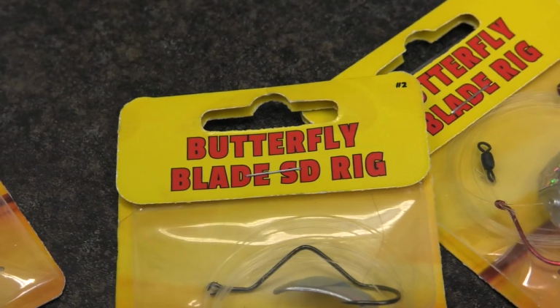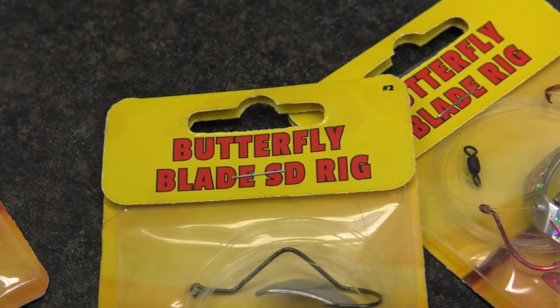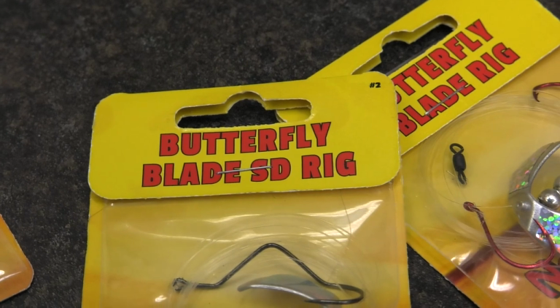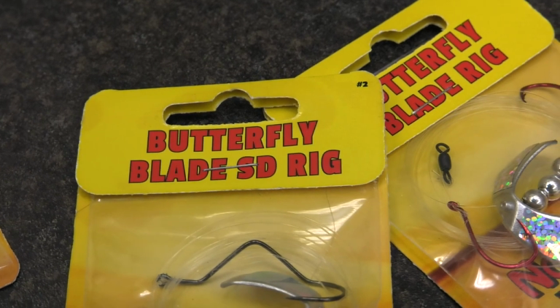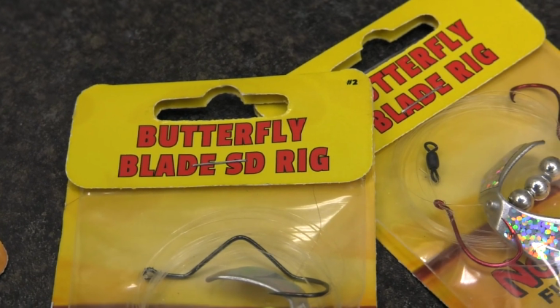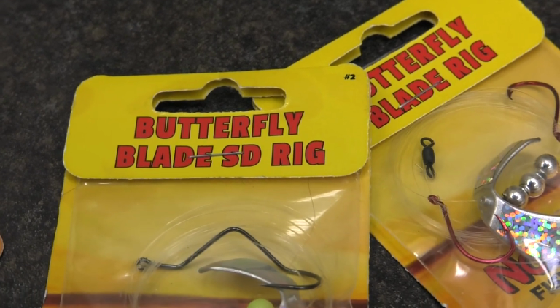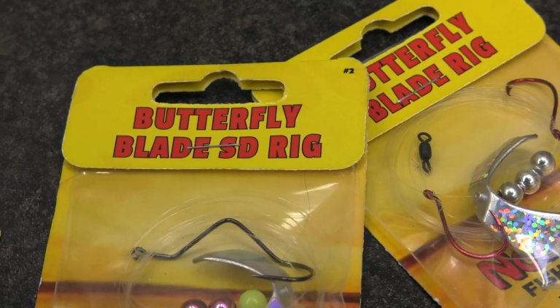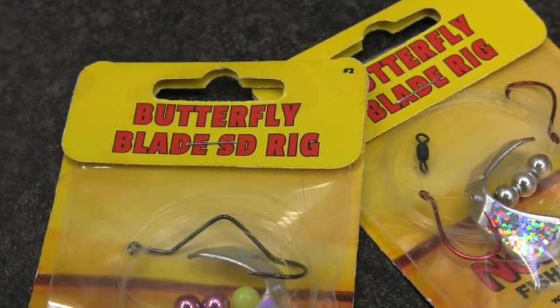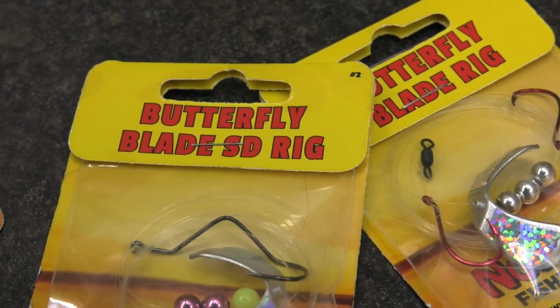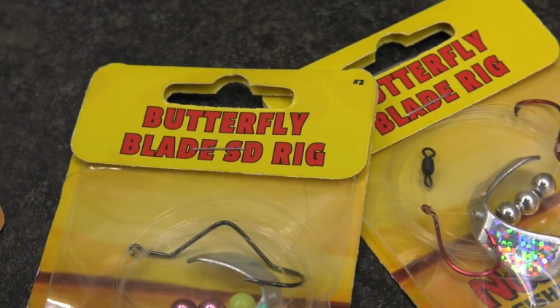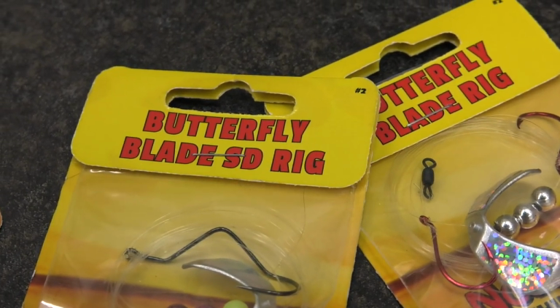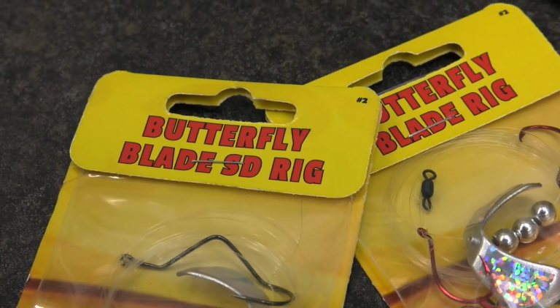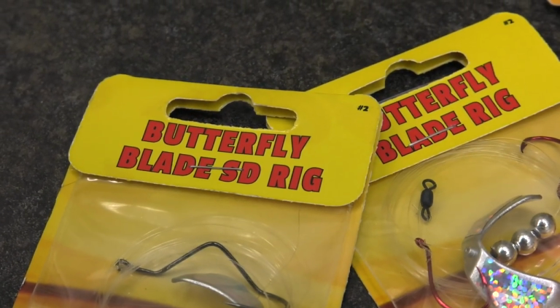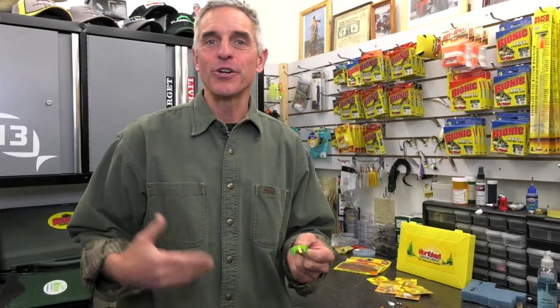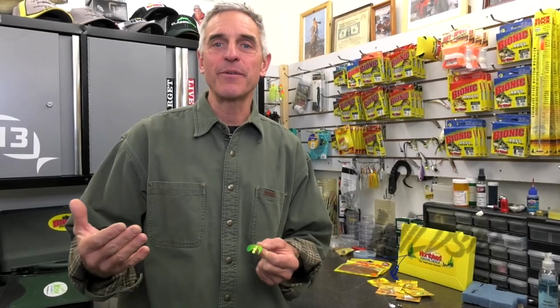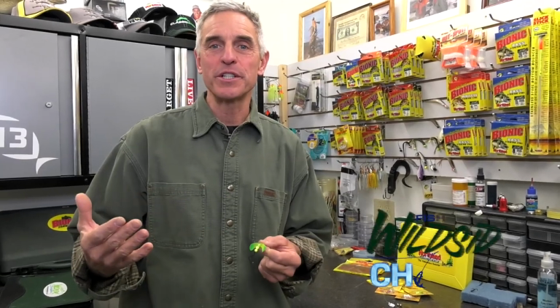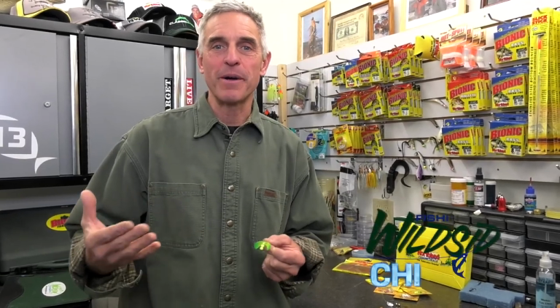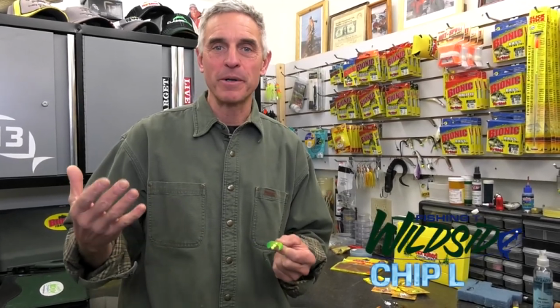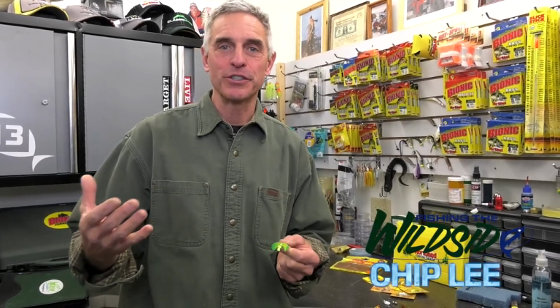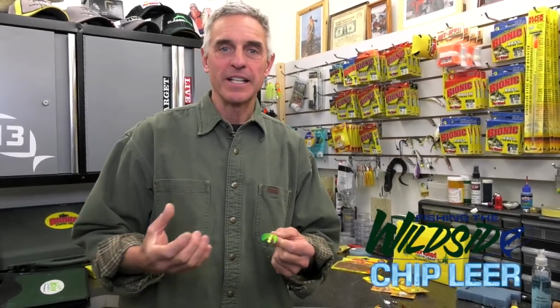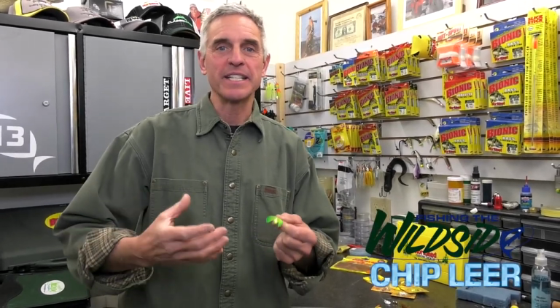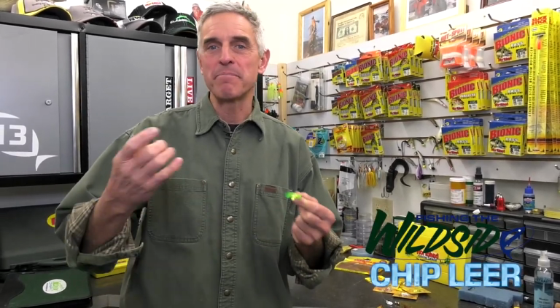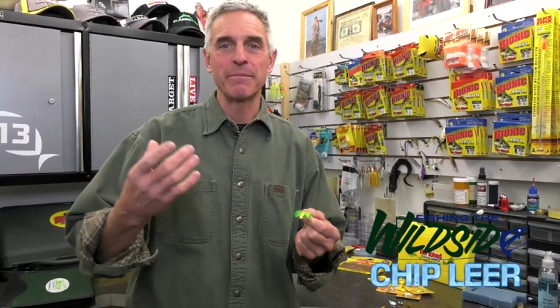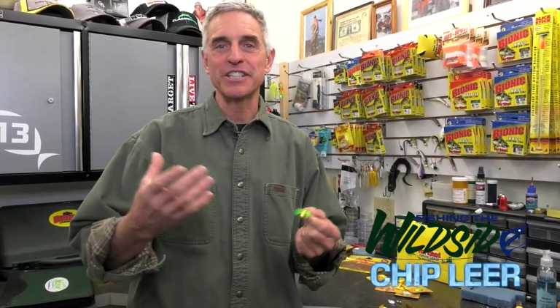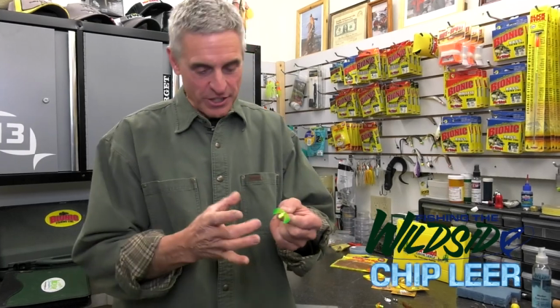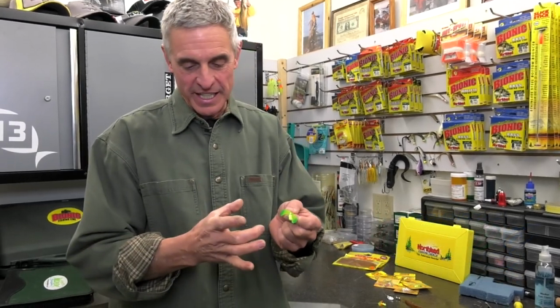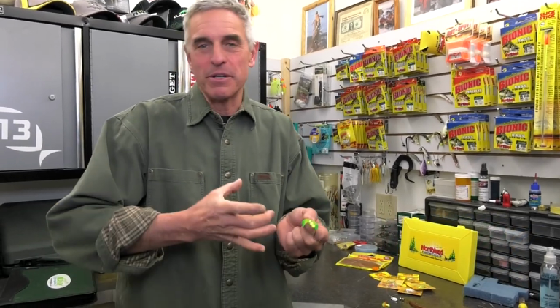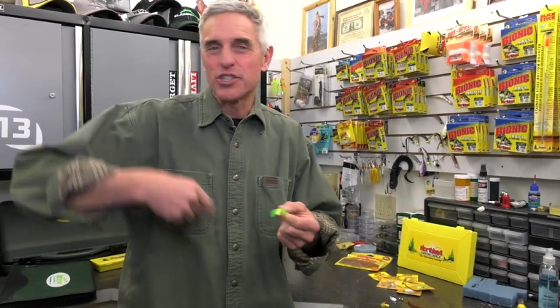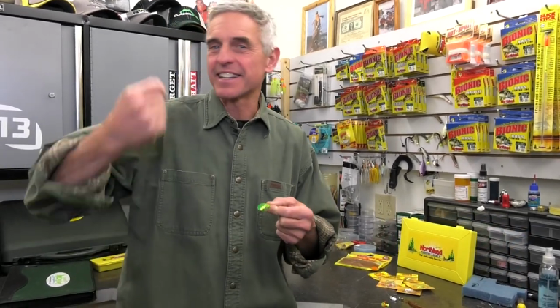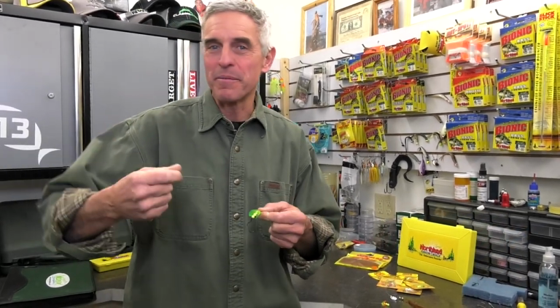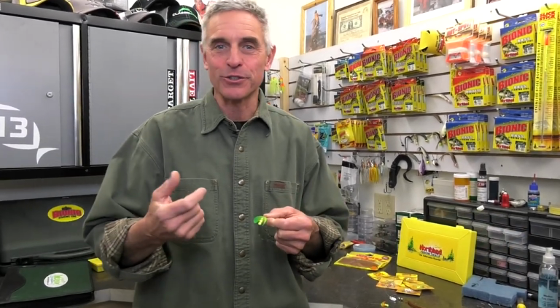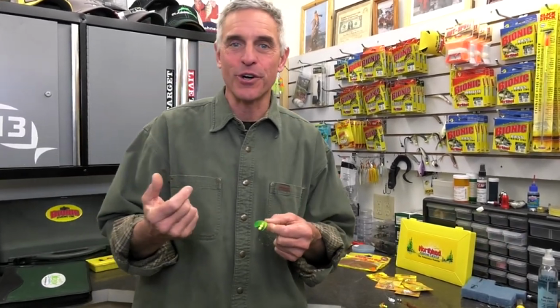Walleye fishermen, take notice. We've got a new weapon at our hands when we want to go spinner fishing this coming summer. To date, we've always thought about spinner fishing as blades got to be big, they got to be flashy — get to the Great Lakes and they've got to be huge and thump and make all sorts of noise.